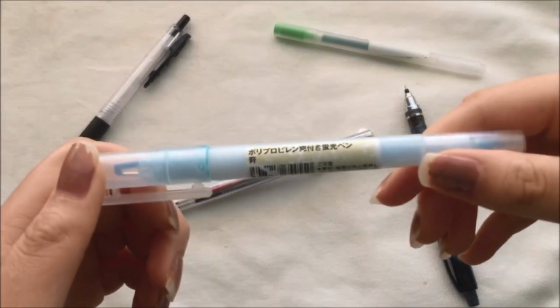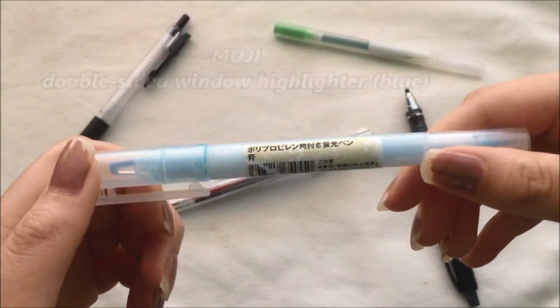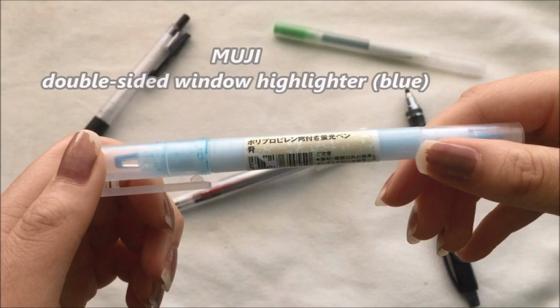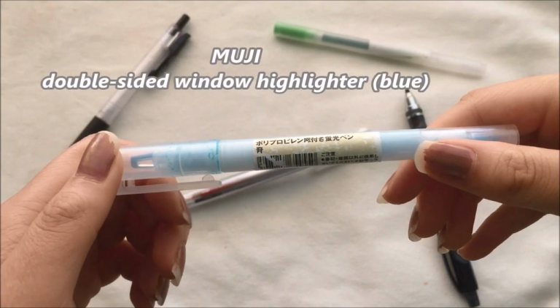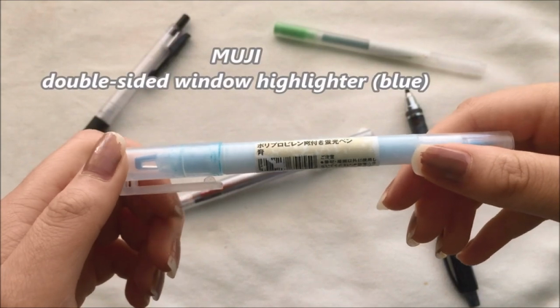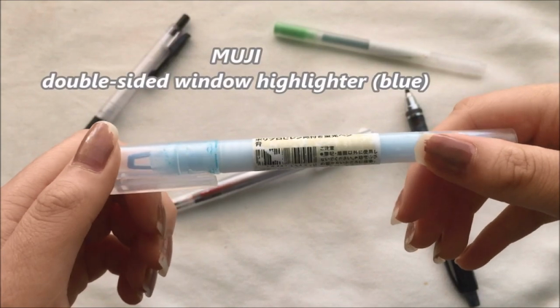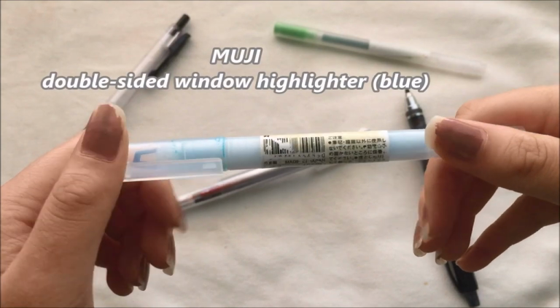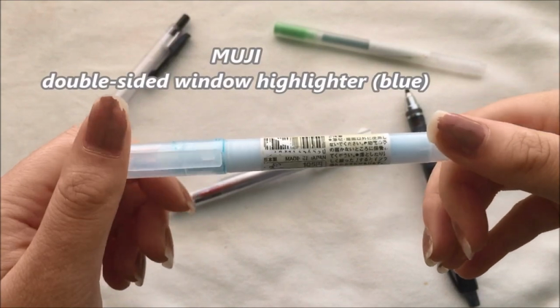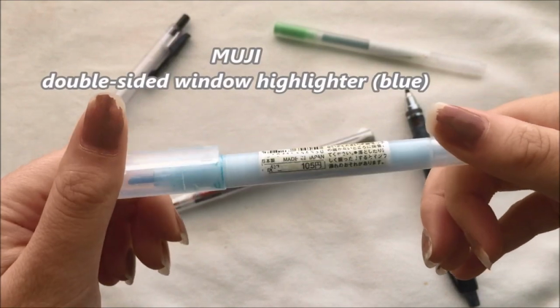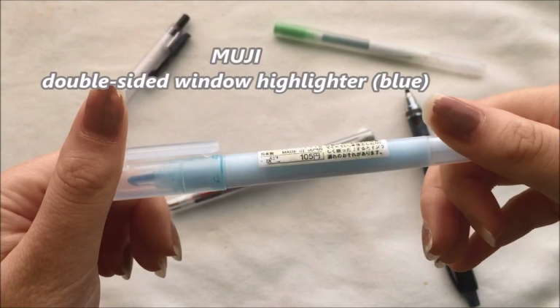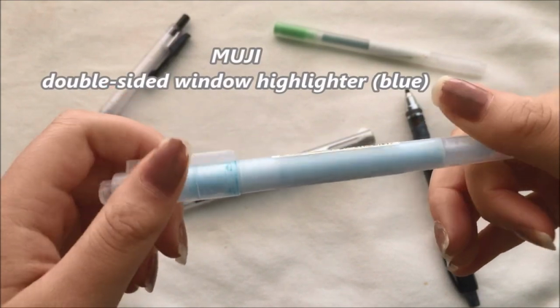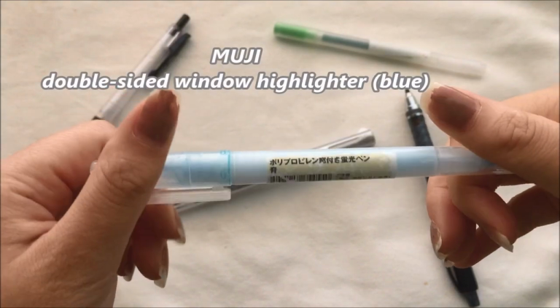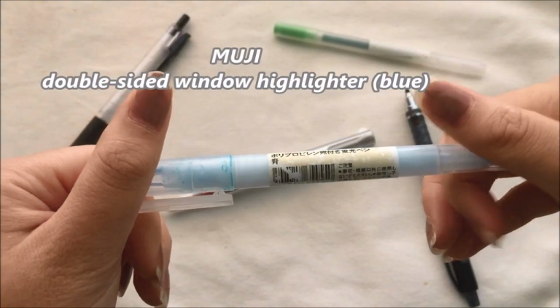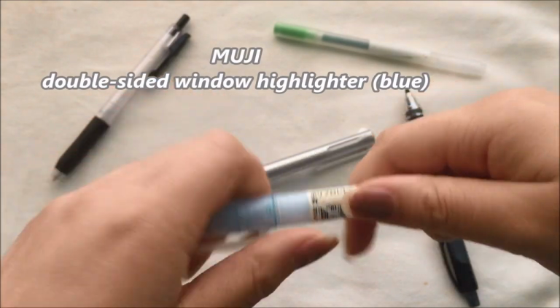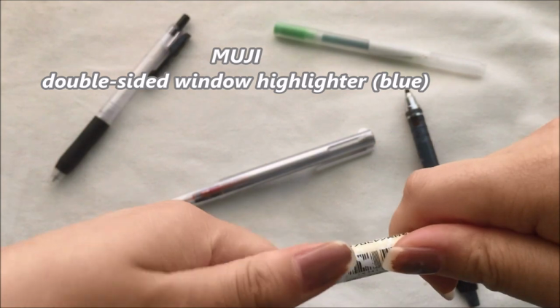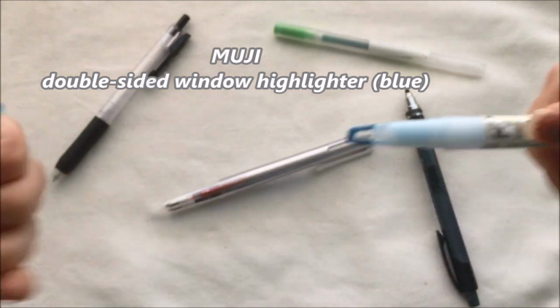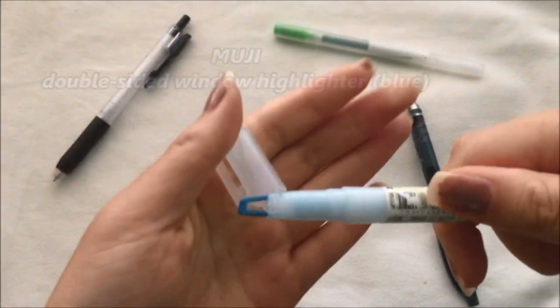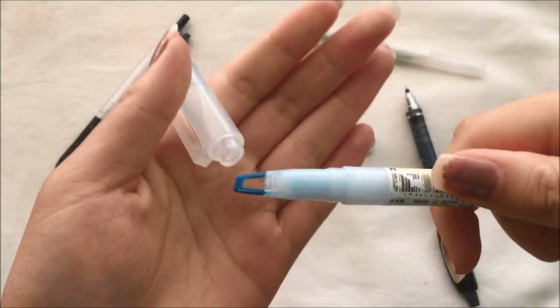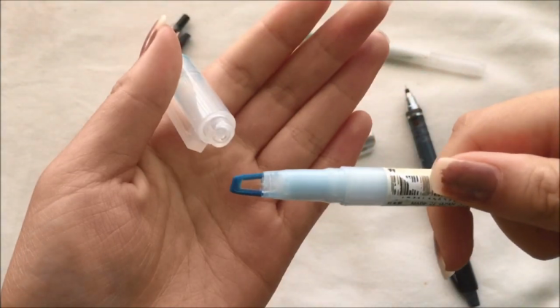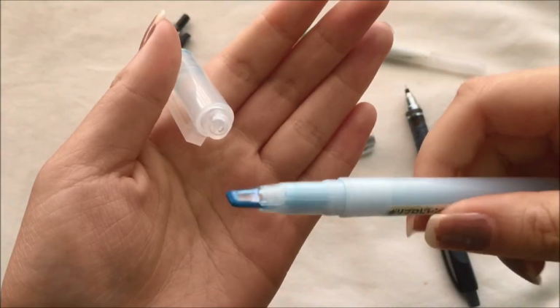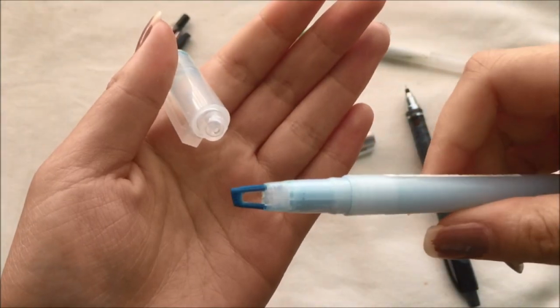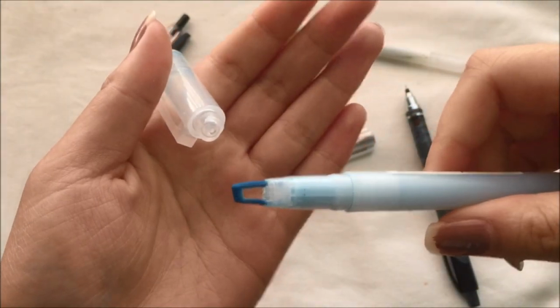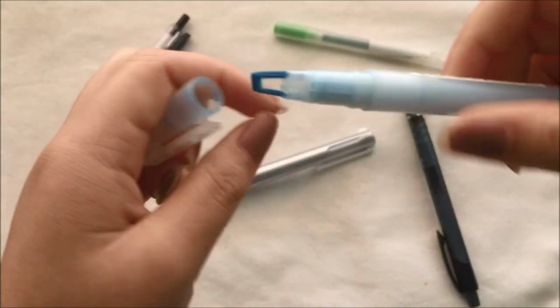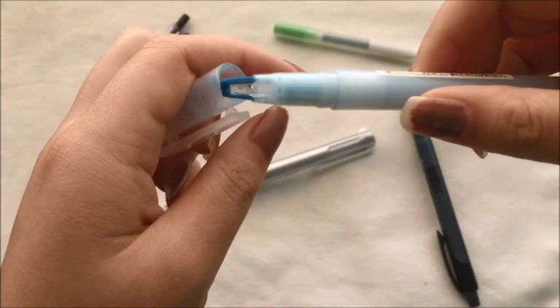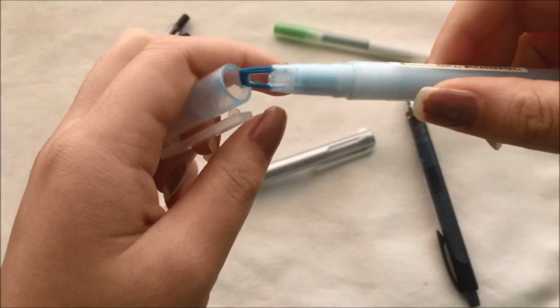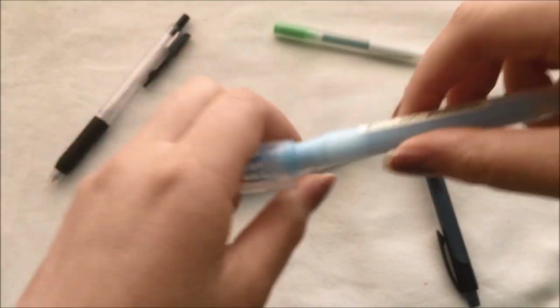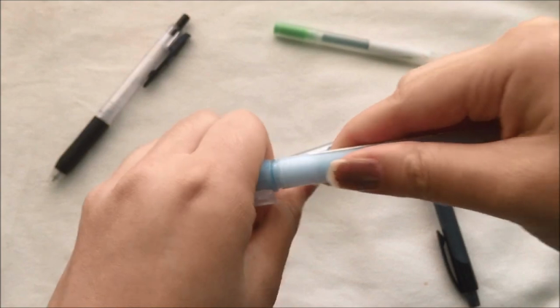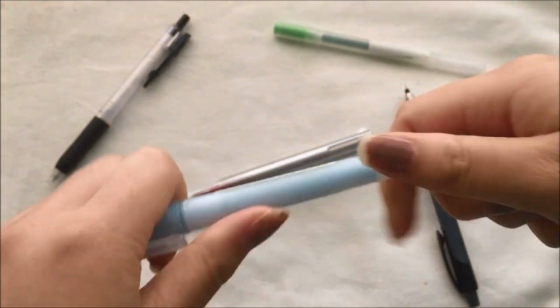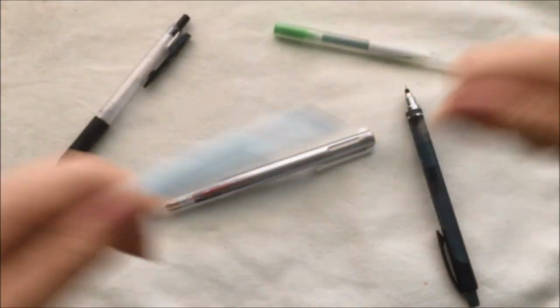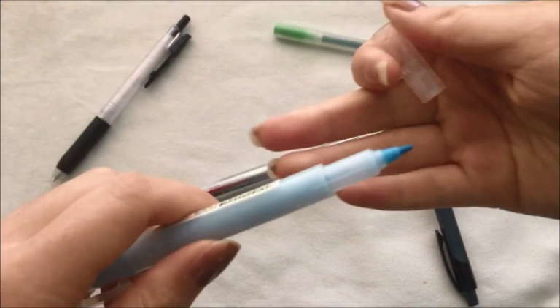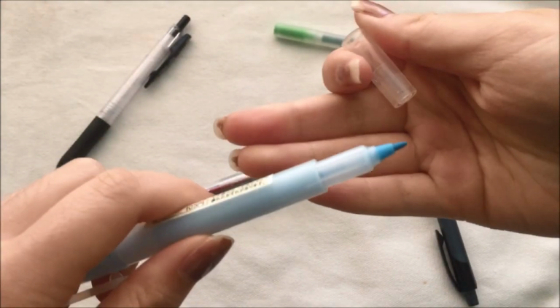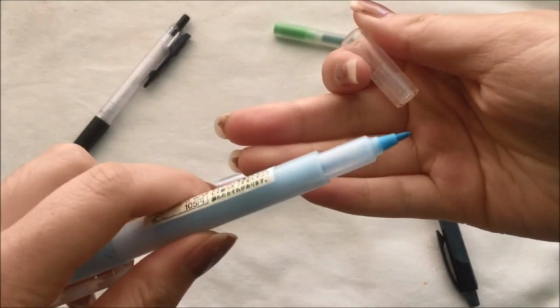I decided to add the Muji double-sided window highlighter into my pencil case because I think that this is really versatile. I can use it to underline as it's double-sided, and the fact that it has a window also really helps as I can see what I'm actually highlighting.